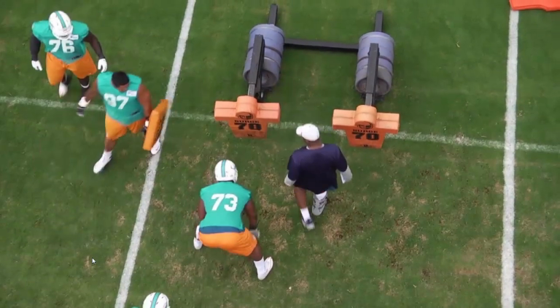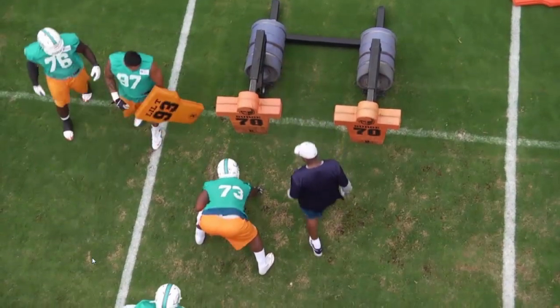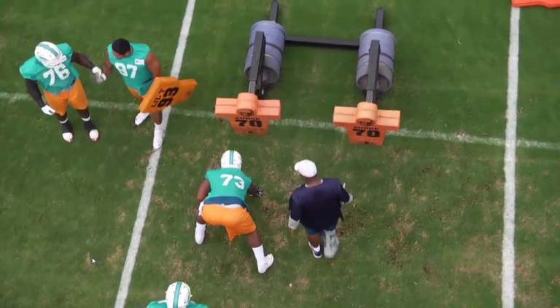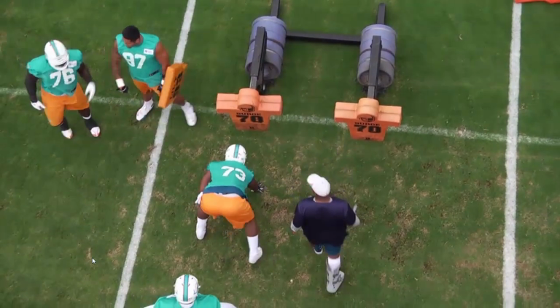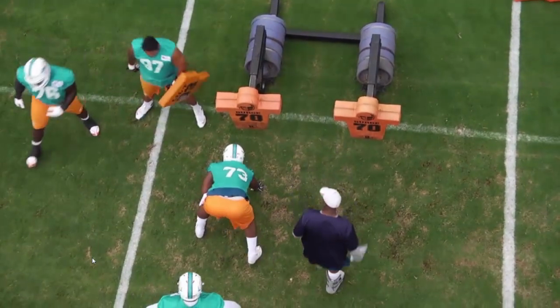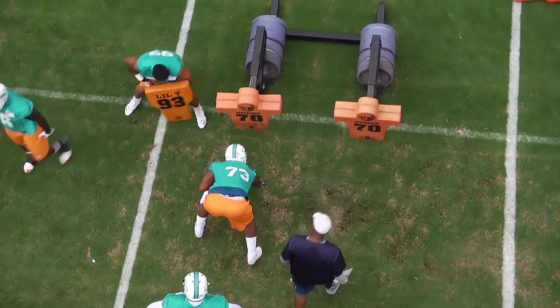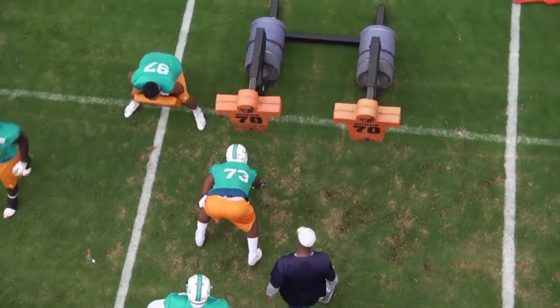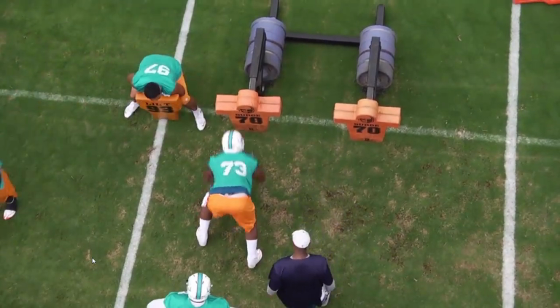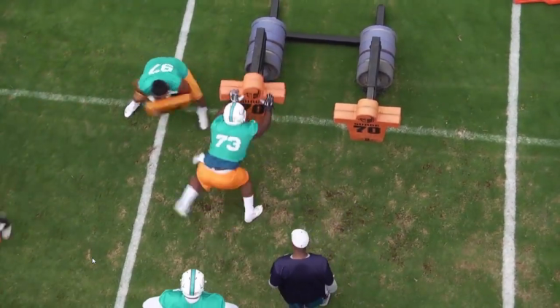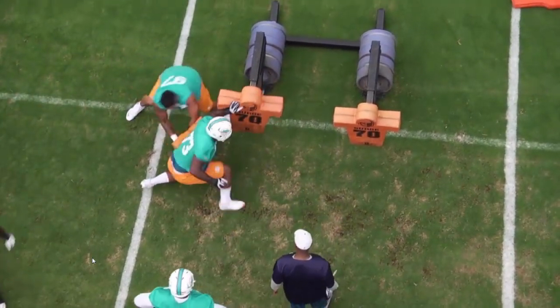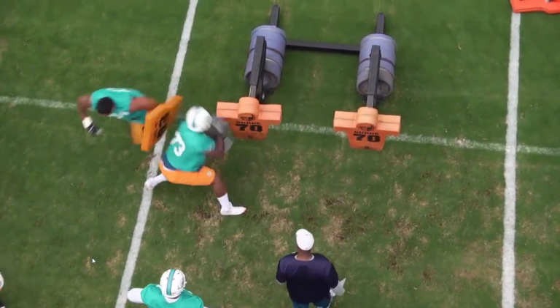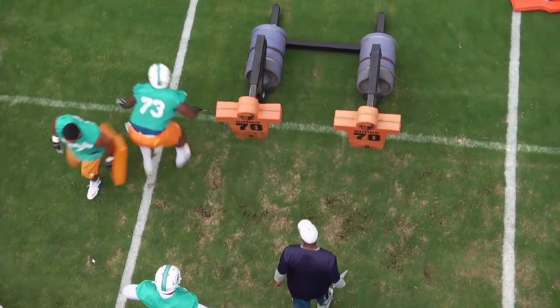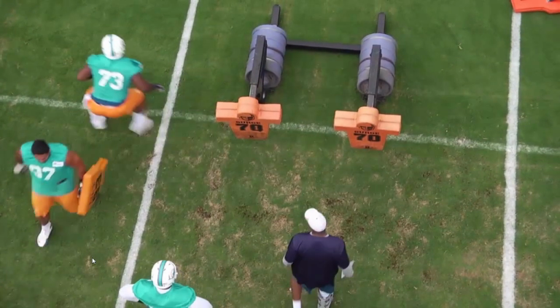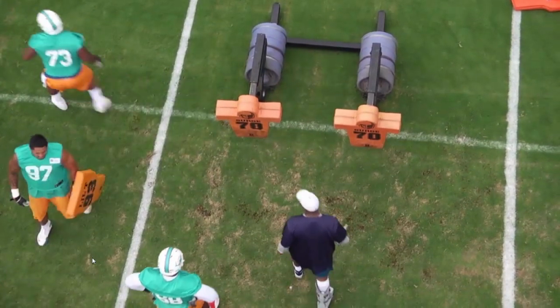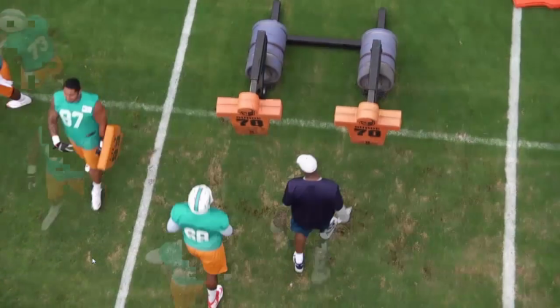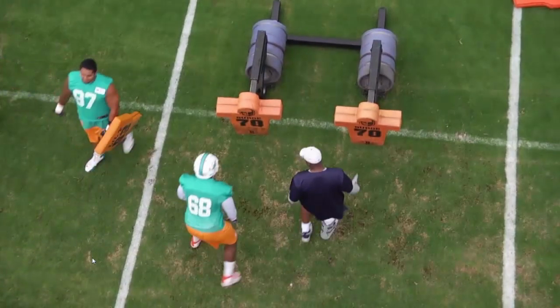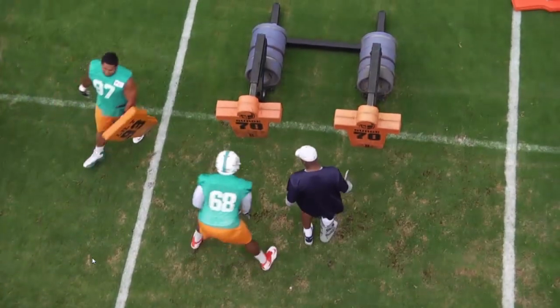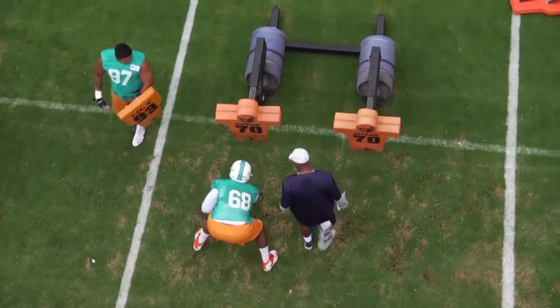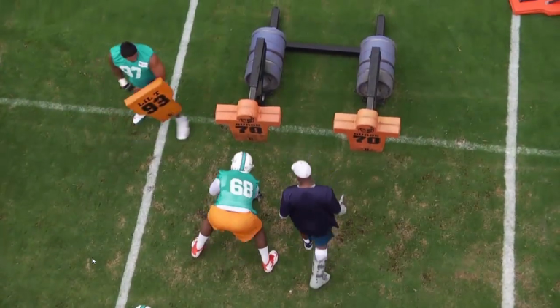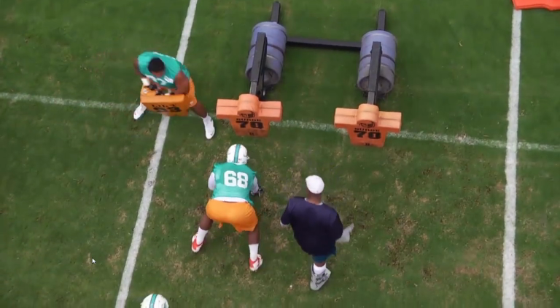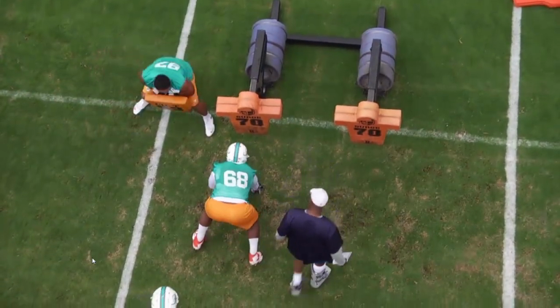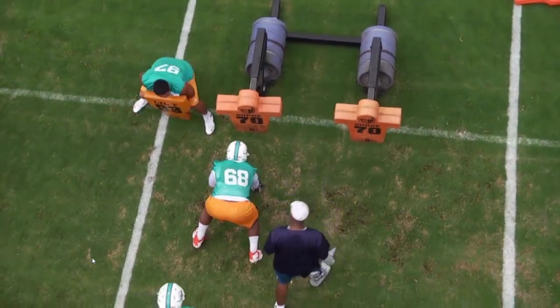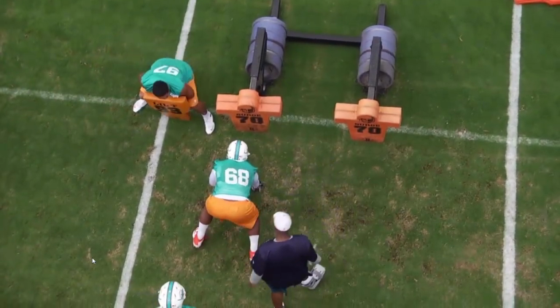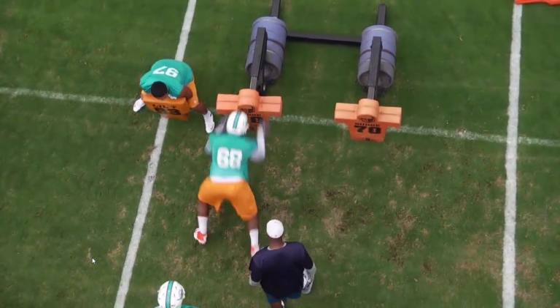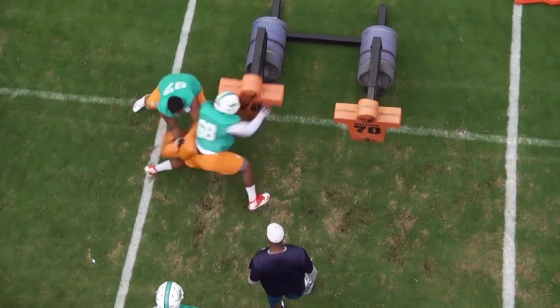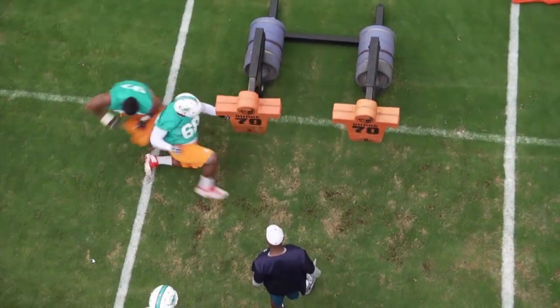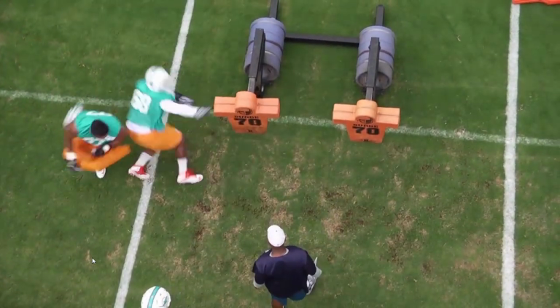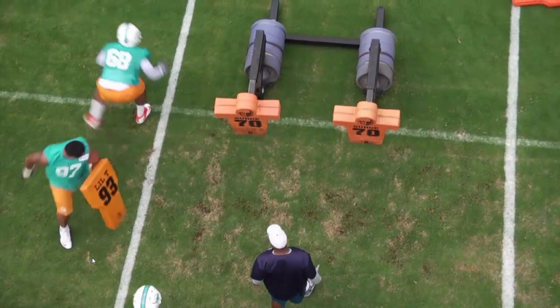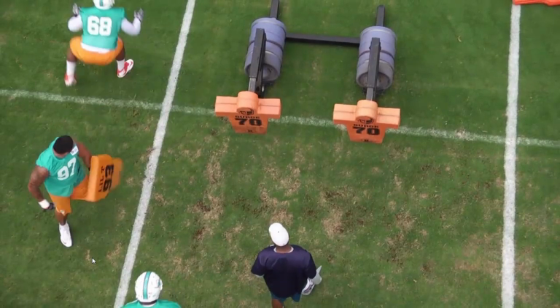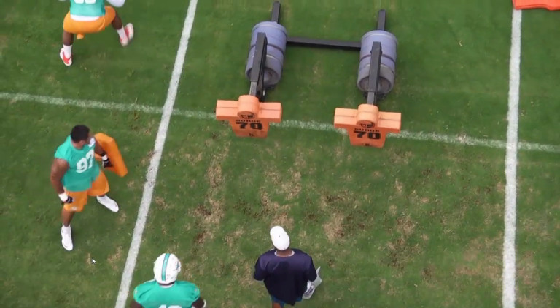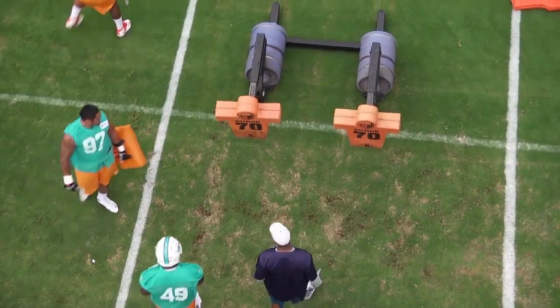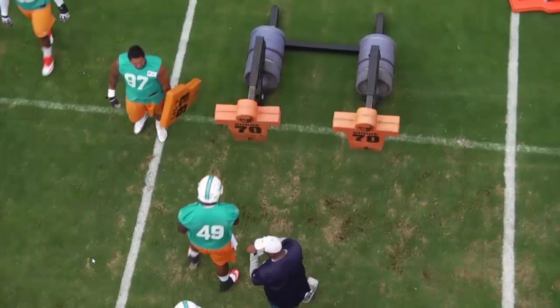Let's look at a couple reps the whole way through now to see how quickly they feel and react. Down, back up, and attack. Great shuffle there by the defensive lineman working this technique. Engage, turn down, back up, play the ball.